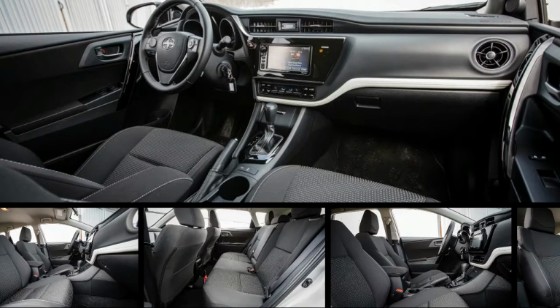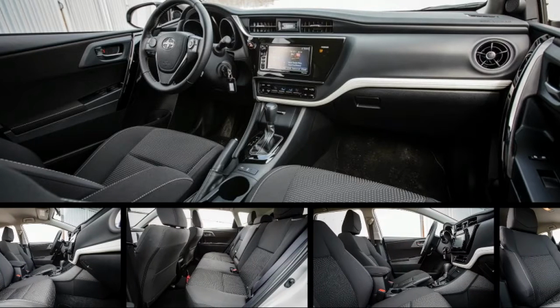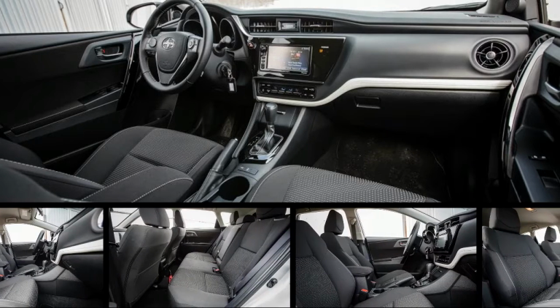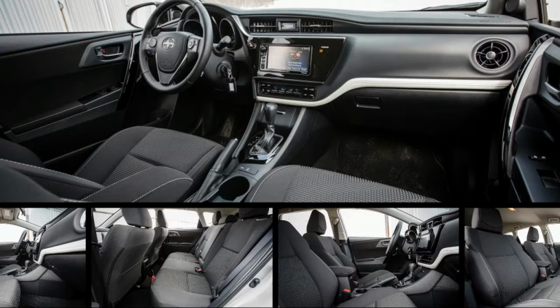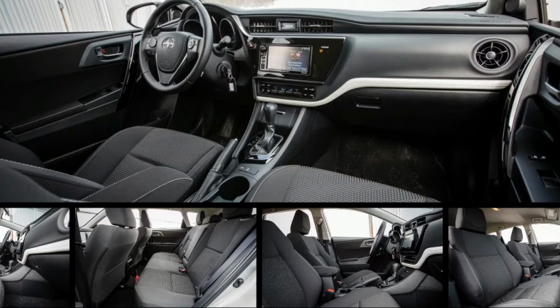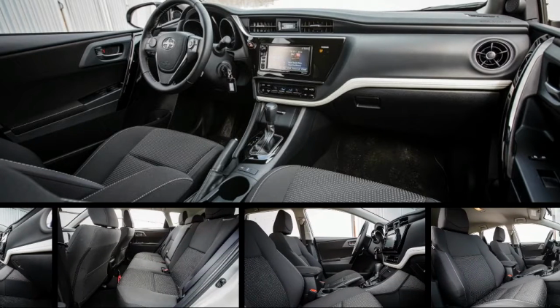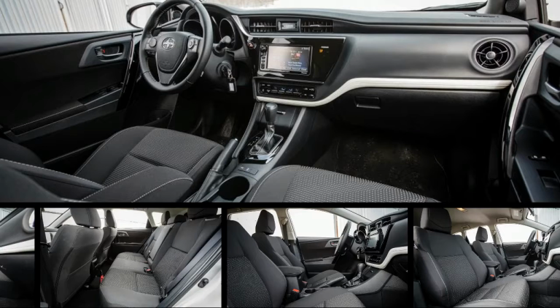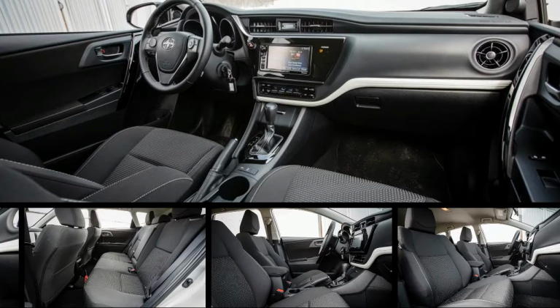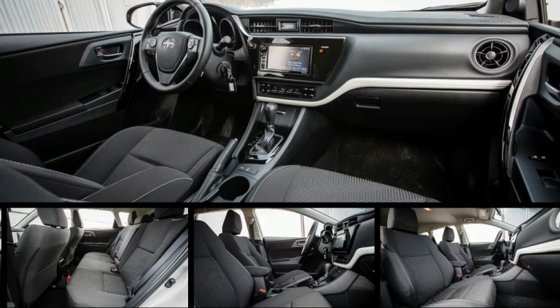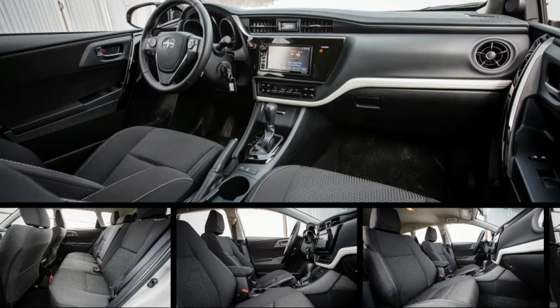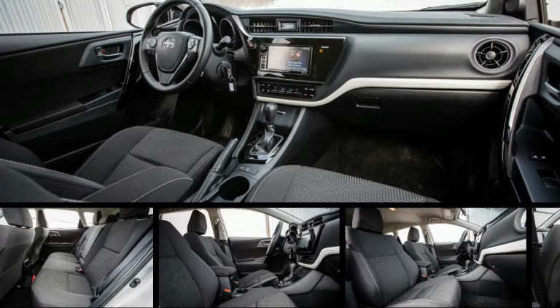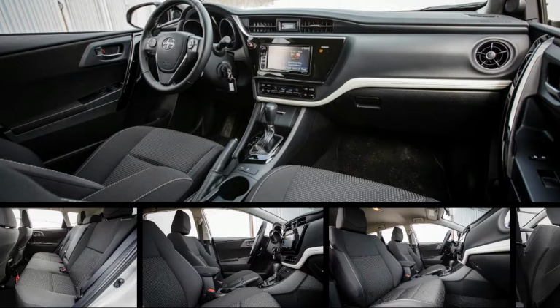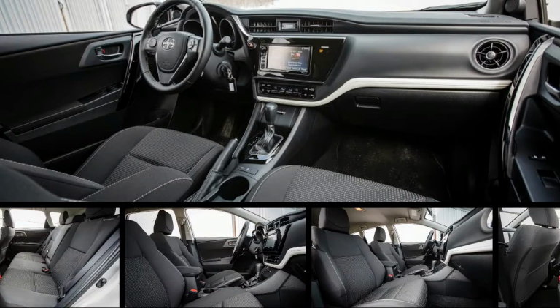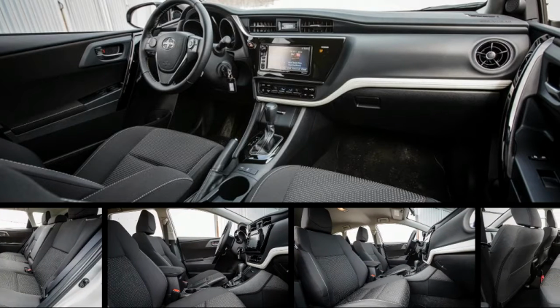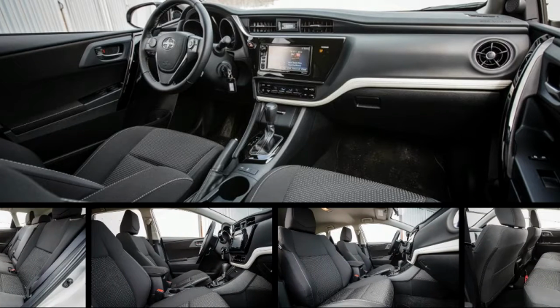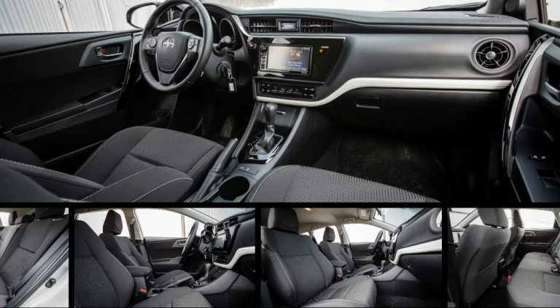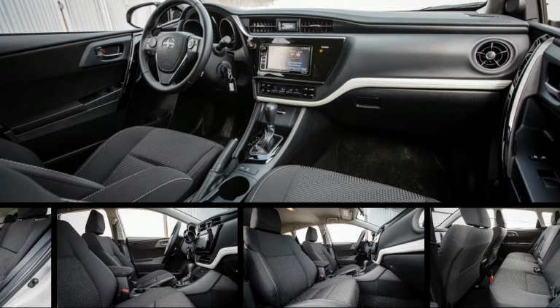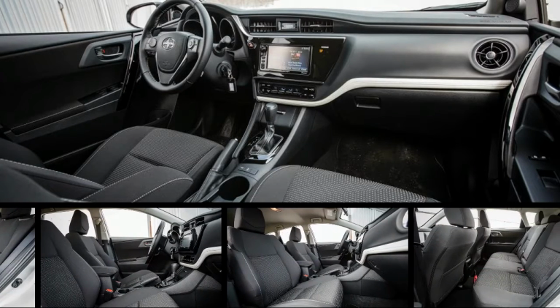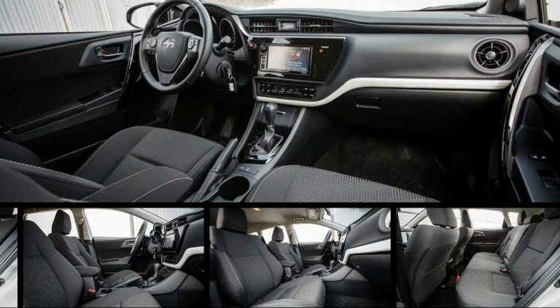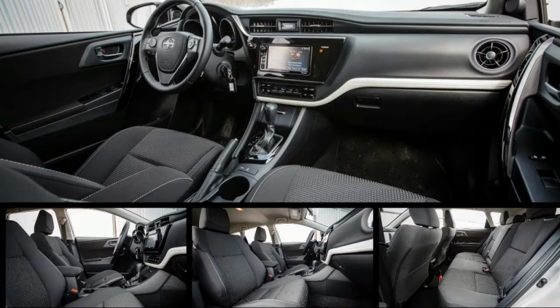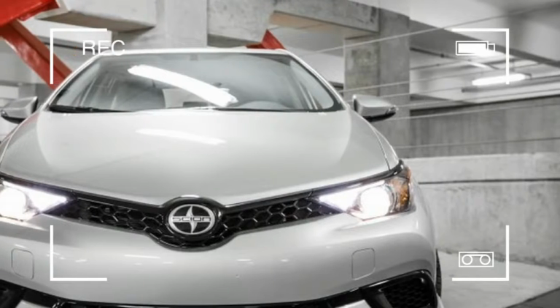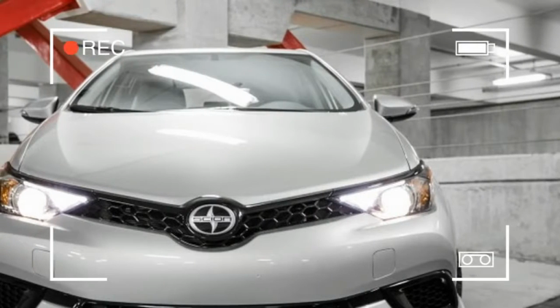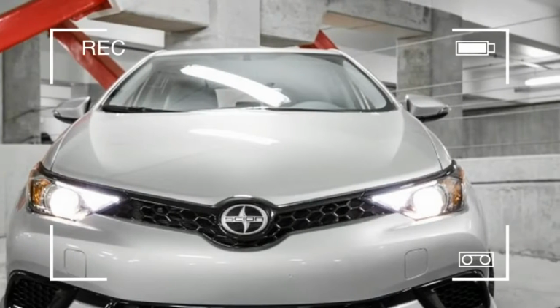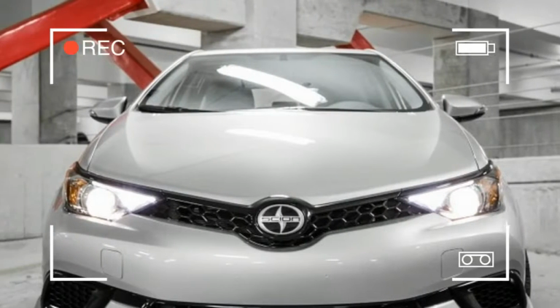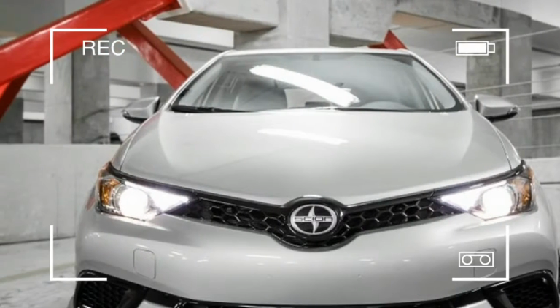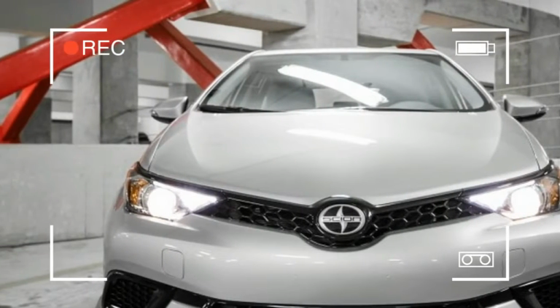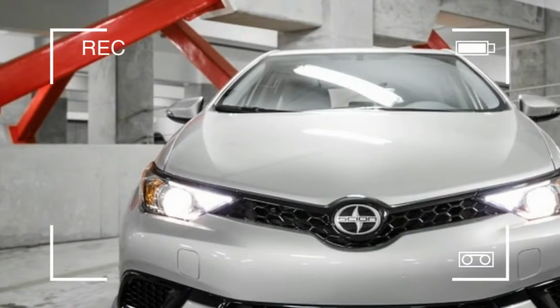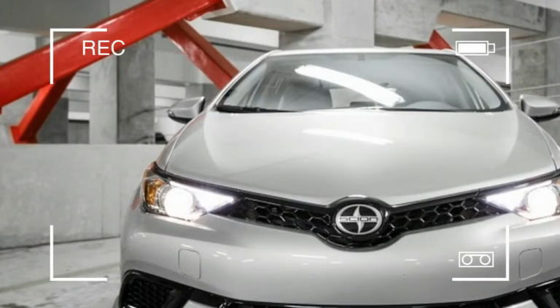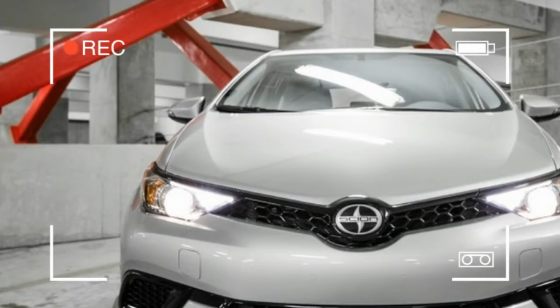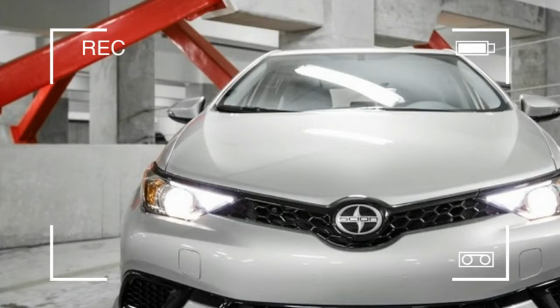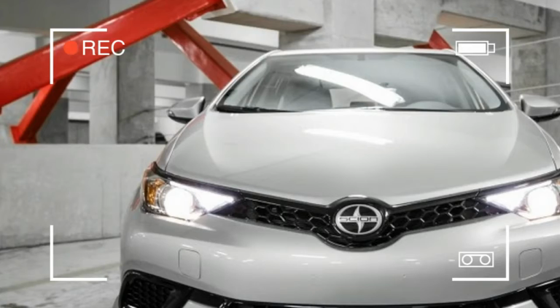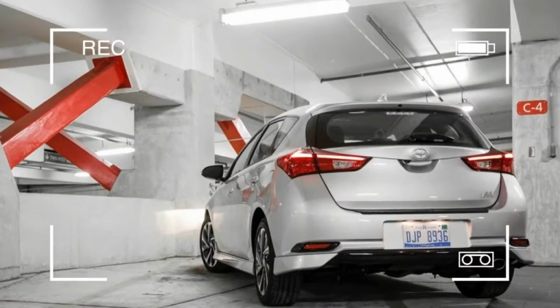A six-speaker Pioneer audio system and 7.0-inch touchscreen should please audiophiles and tech lovers alike. Scion's demise won't leave the M out in the cold — it'll live on as the Toyota Corolla iM for 2017.